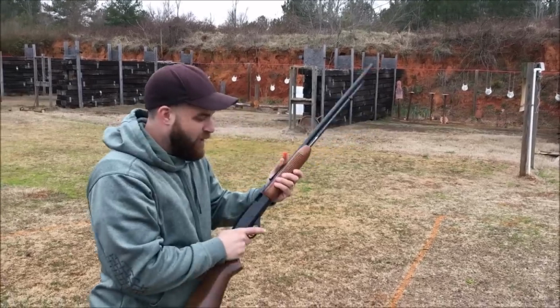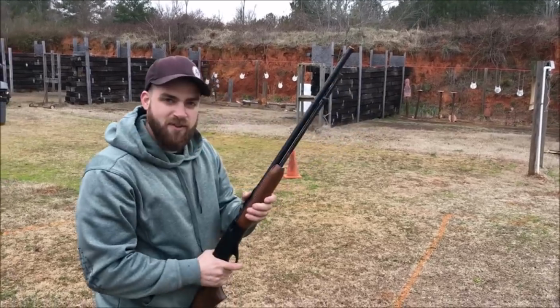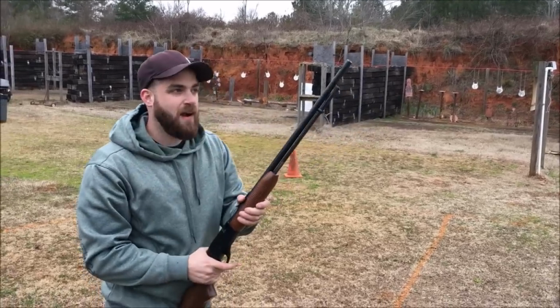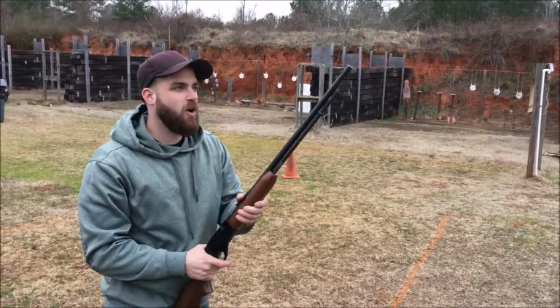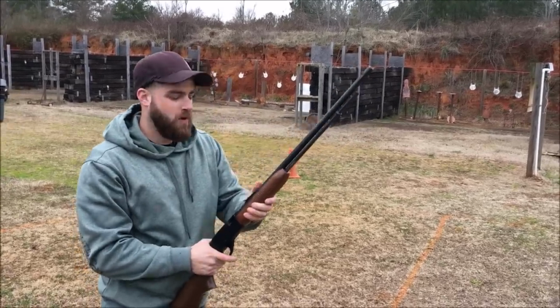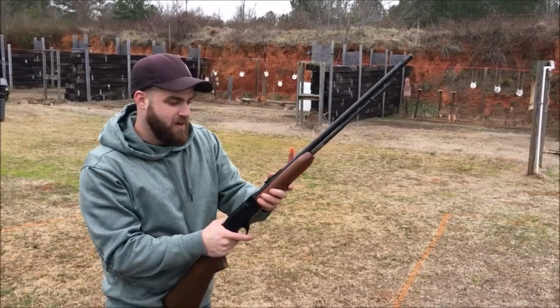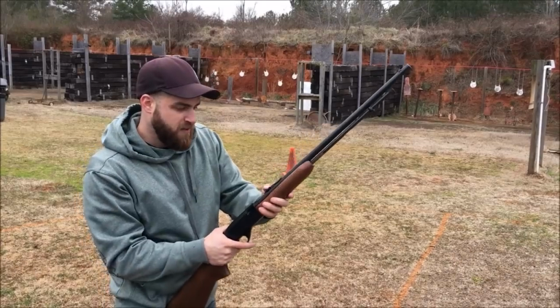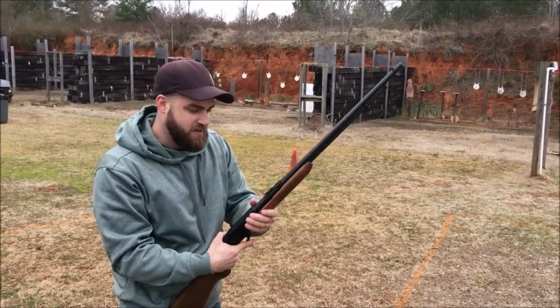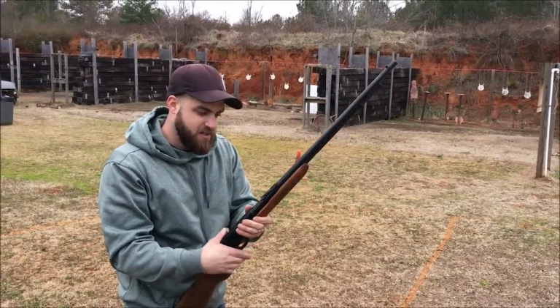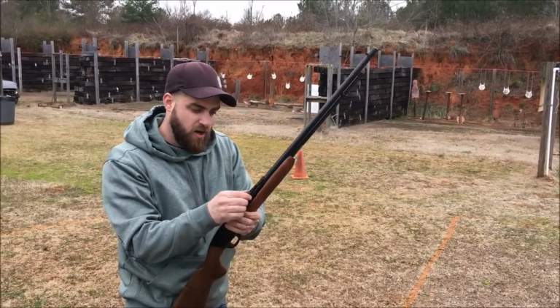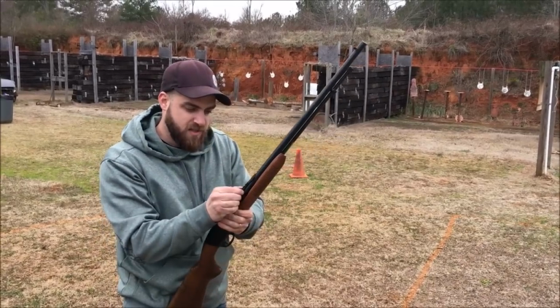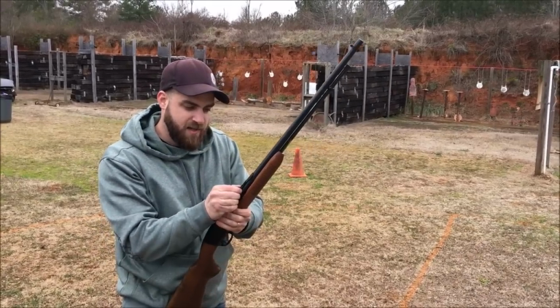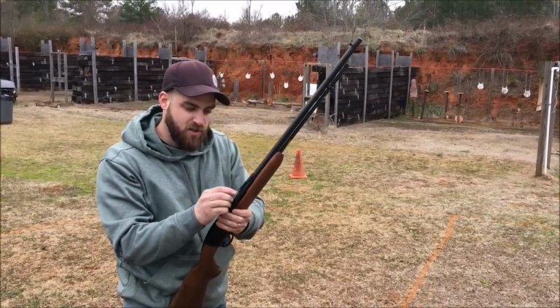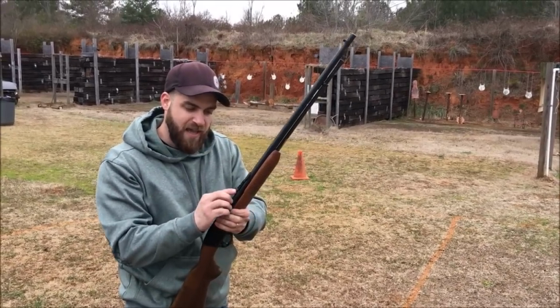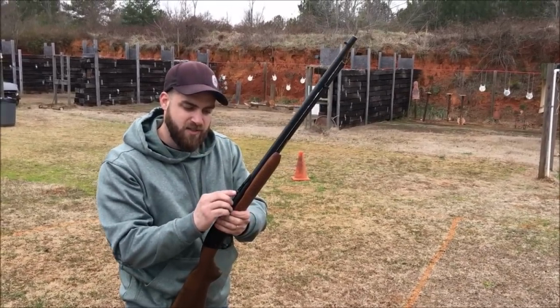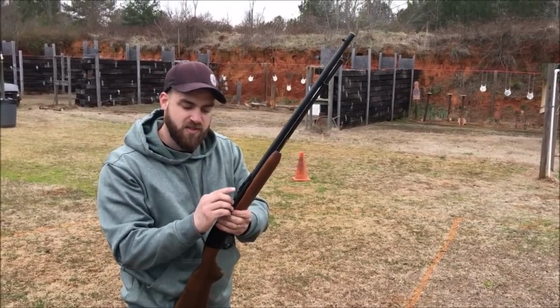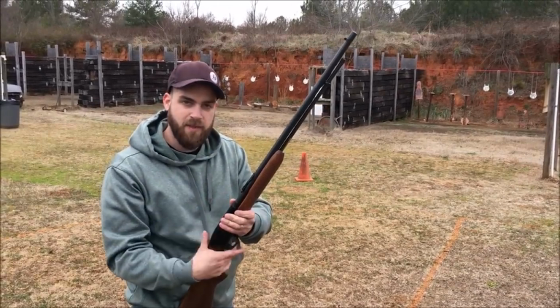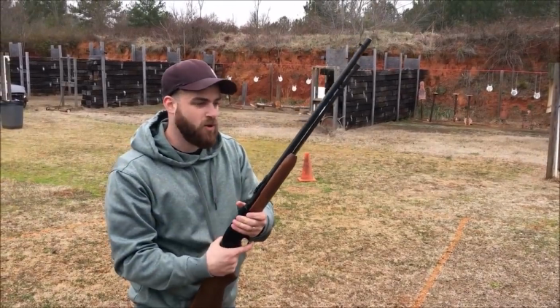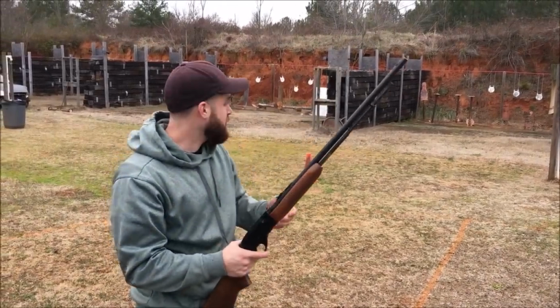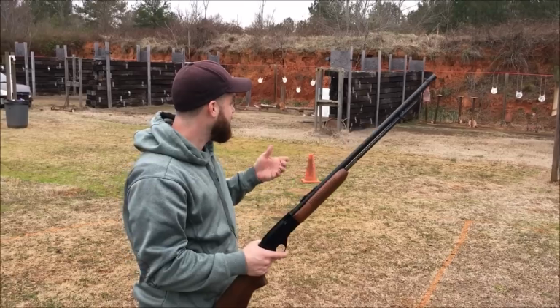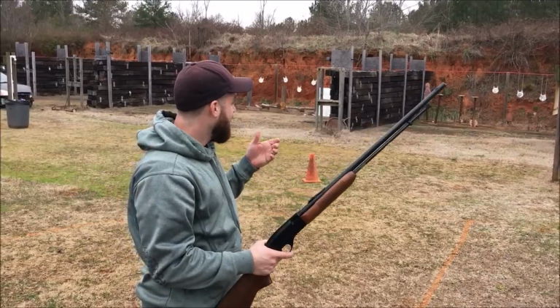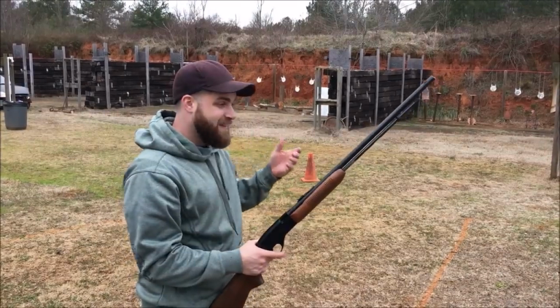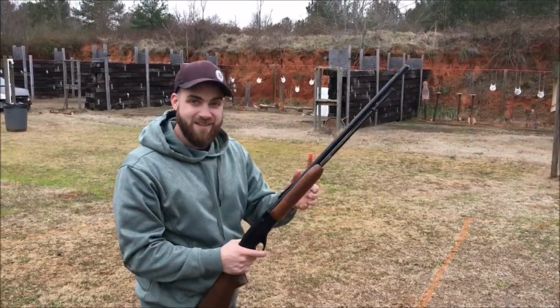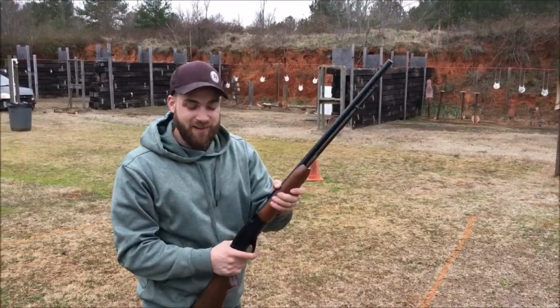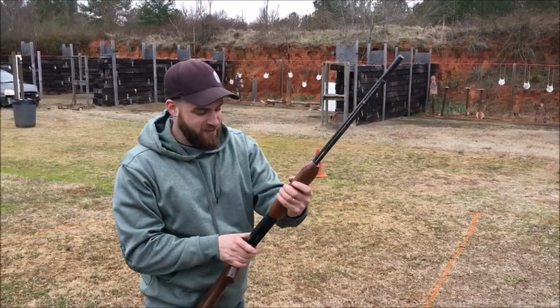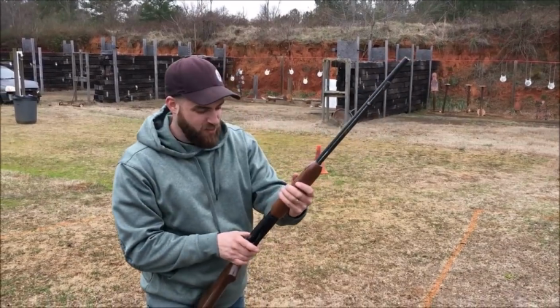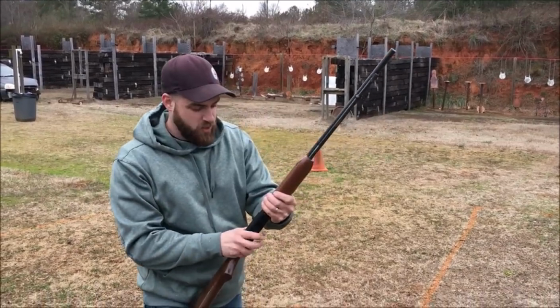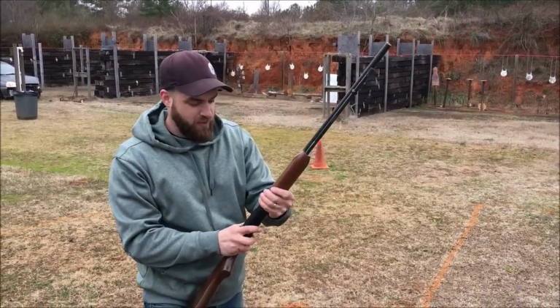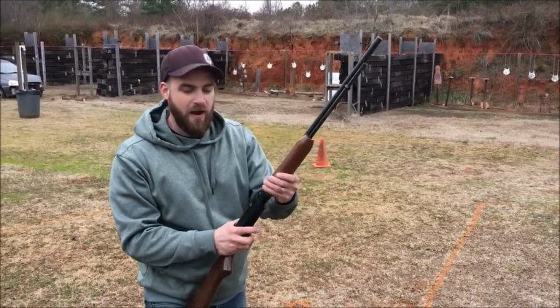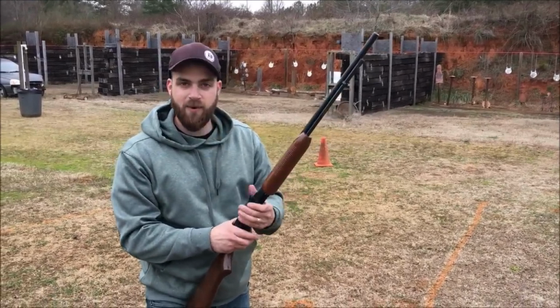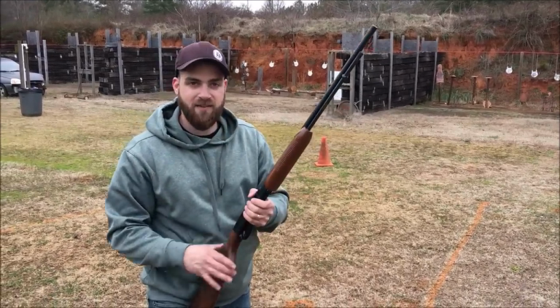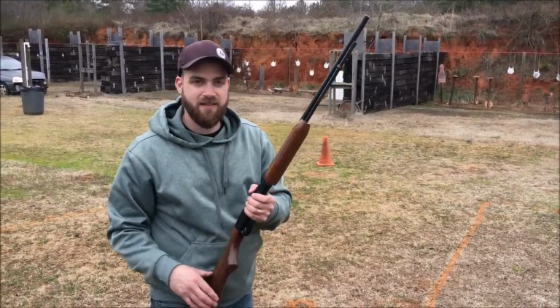I'm having to figure out where to hold it. I don't know if these iron sights are 100% sighted in because you can adjust them up and down accordingly. But this is really fun to shoot. Let's switch over to the quieter ammo and see how that does.